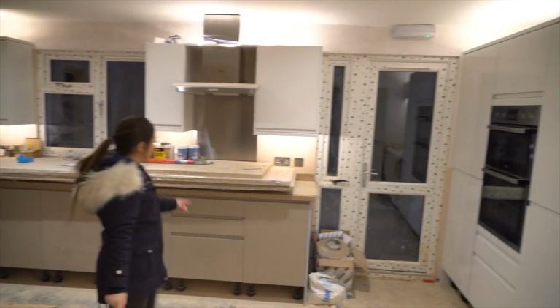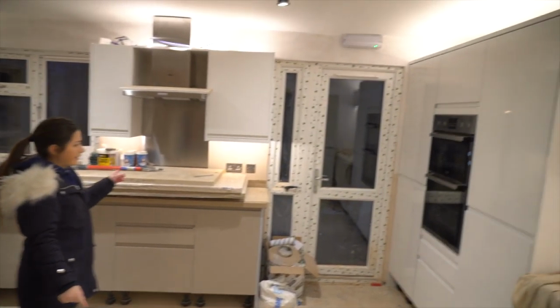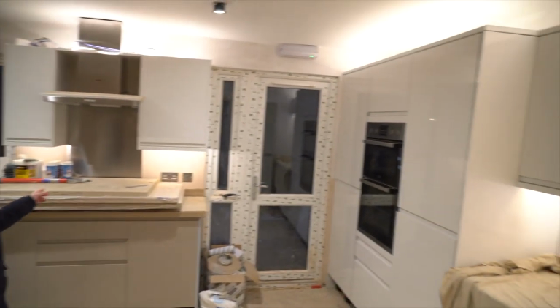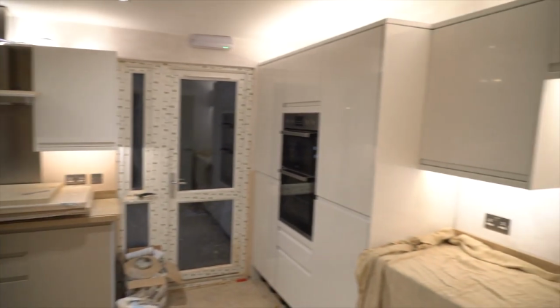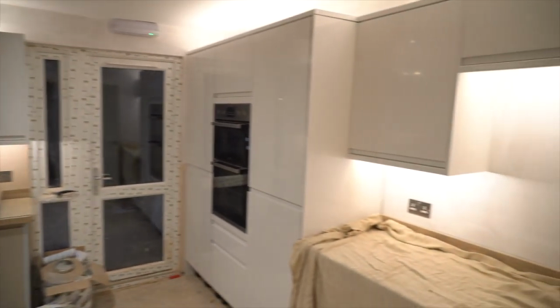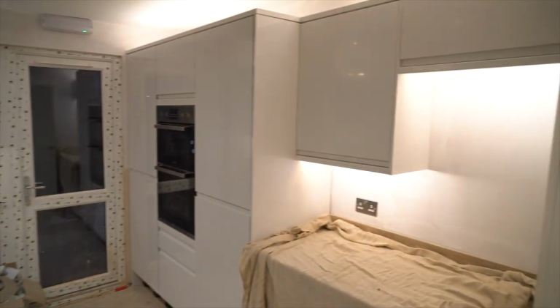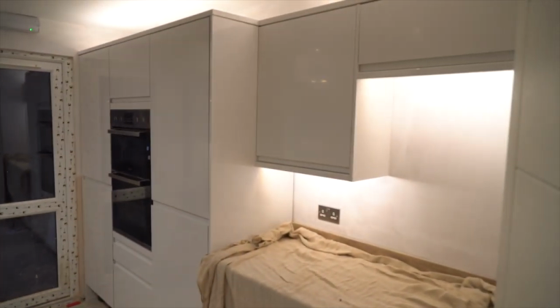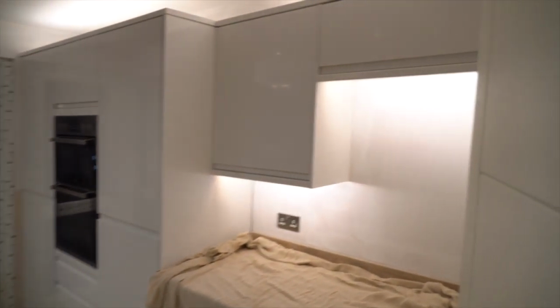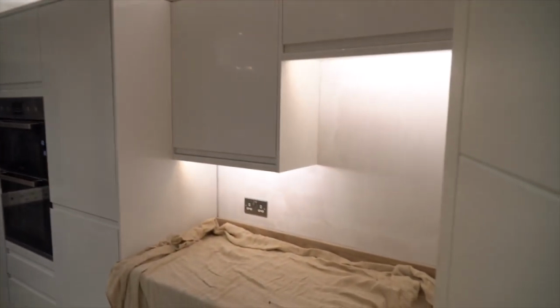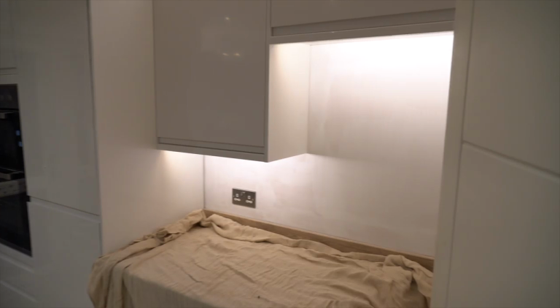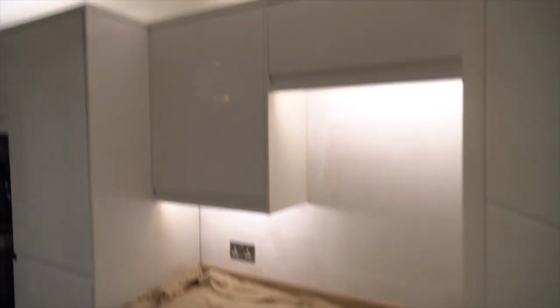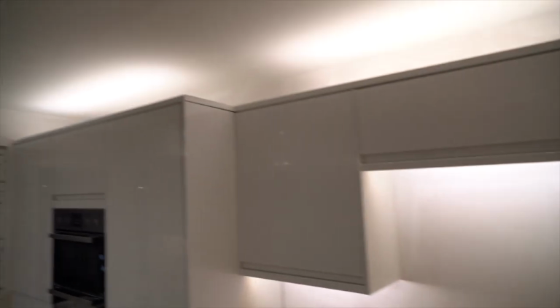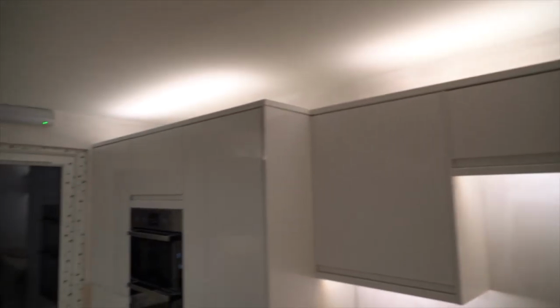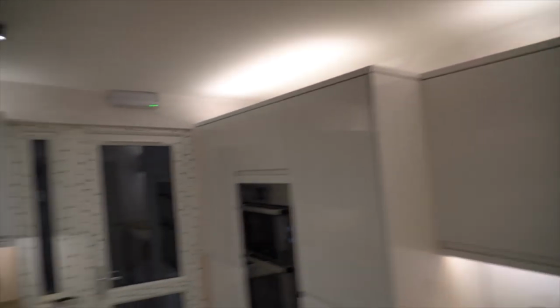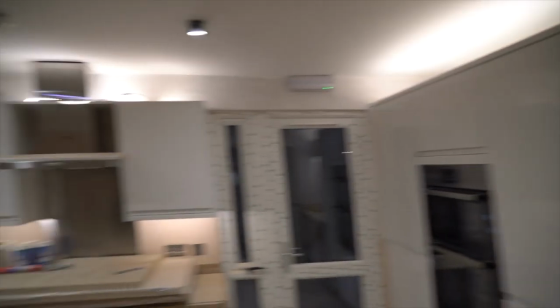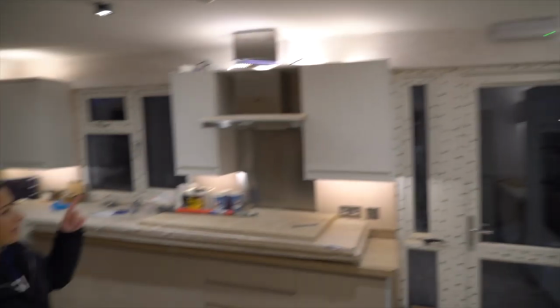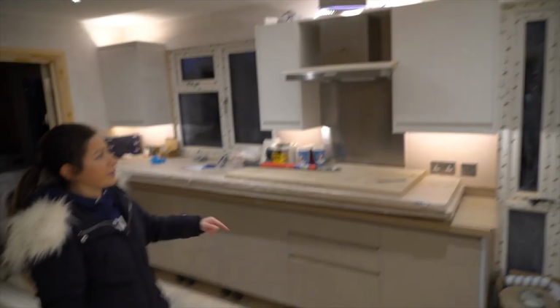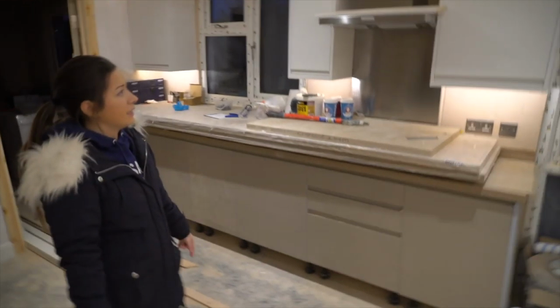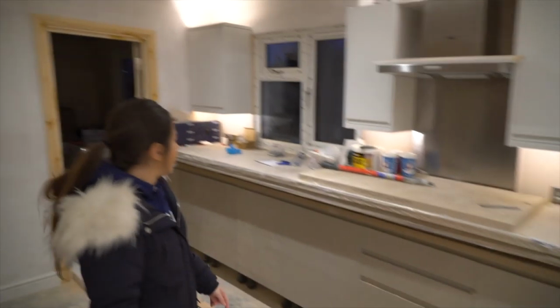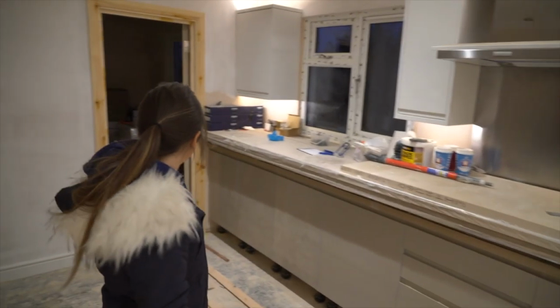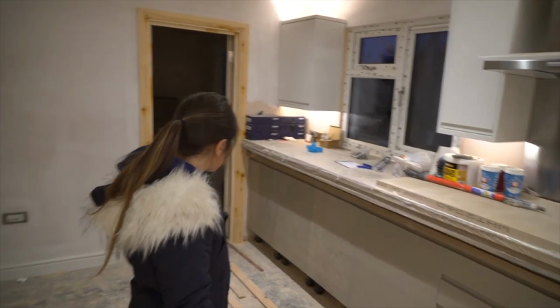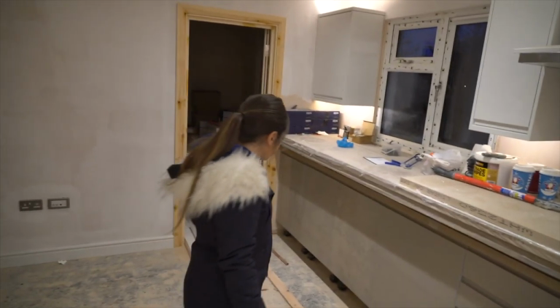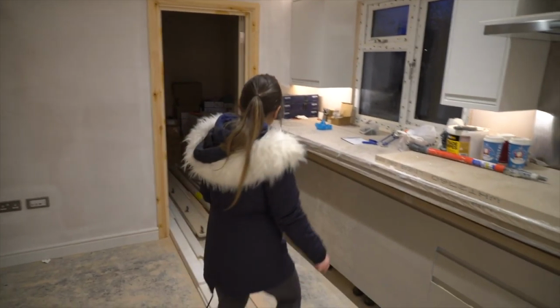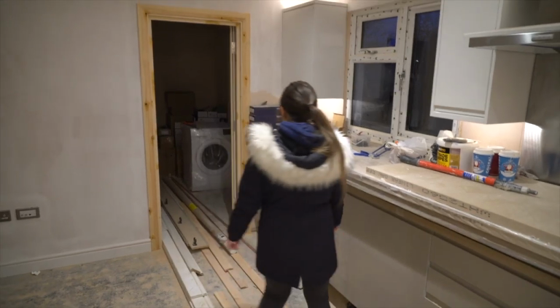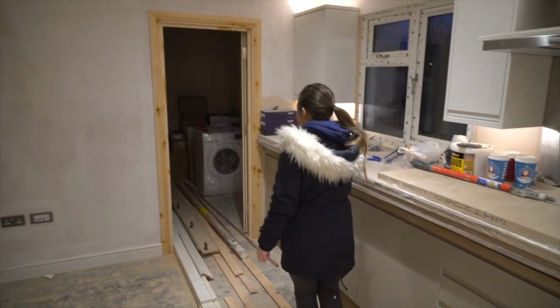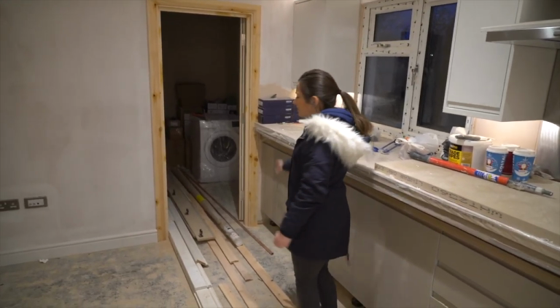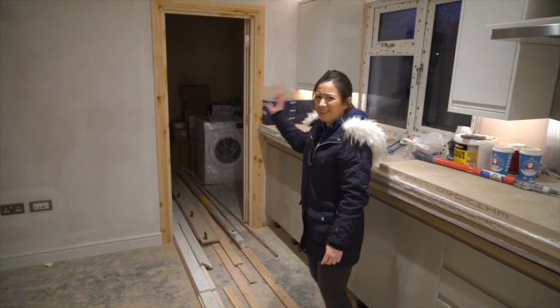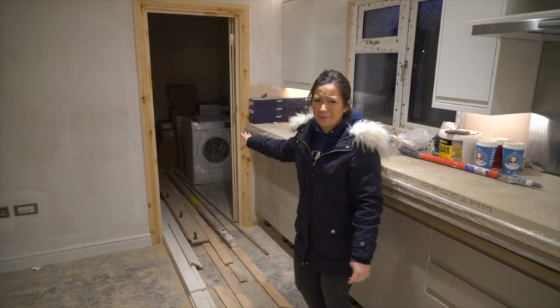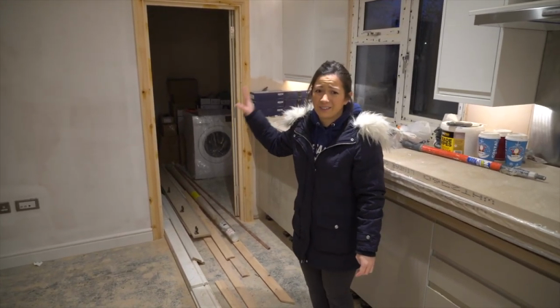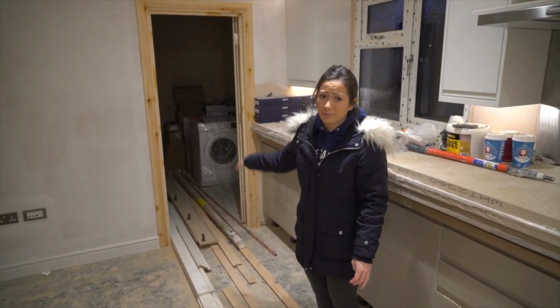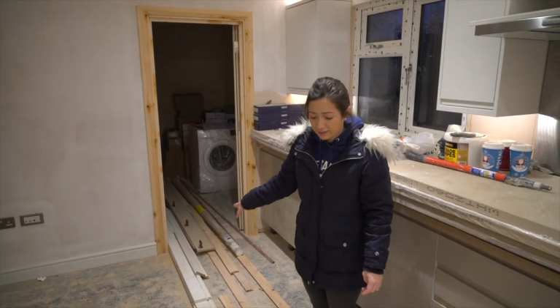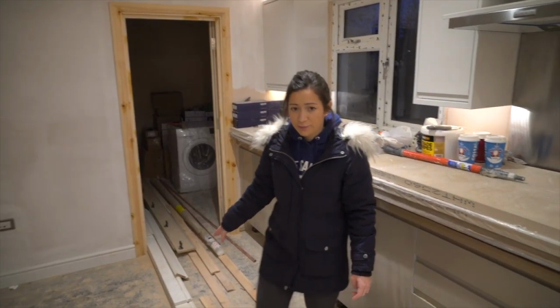The LED lighting — that's not finished because they're not going to leave it like that, there's no way. So I think nothing's really happening there, it's just a dumping ground at the moment.